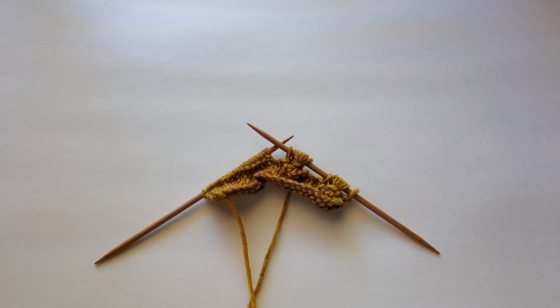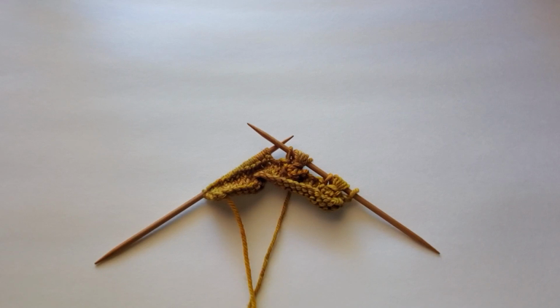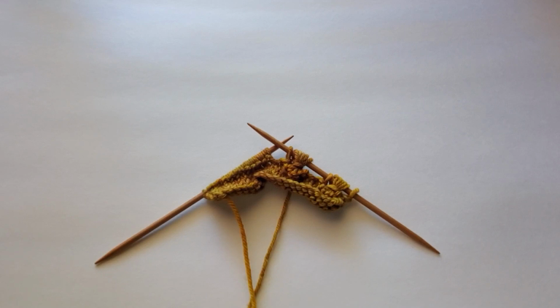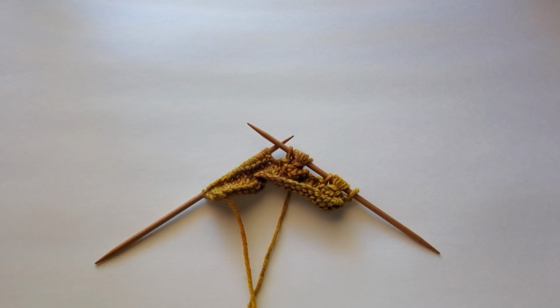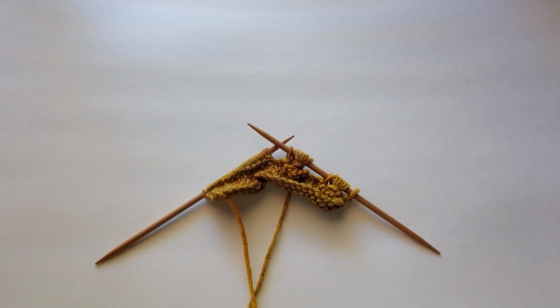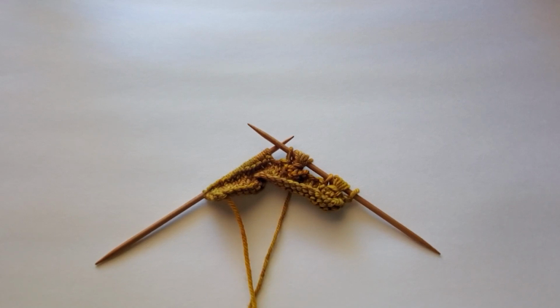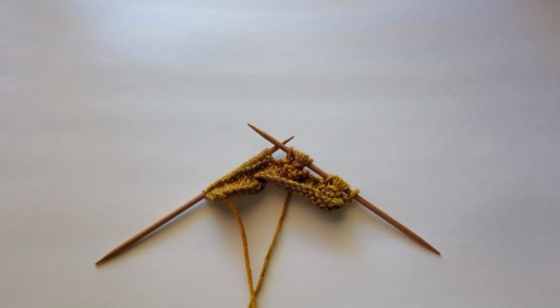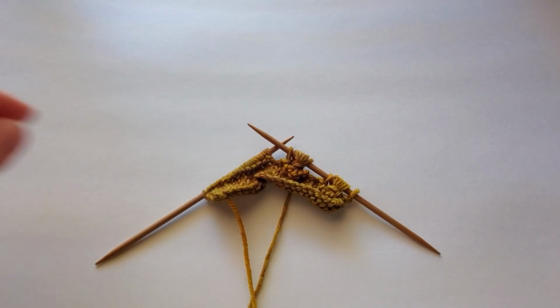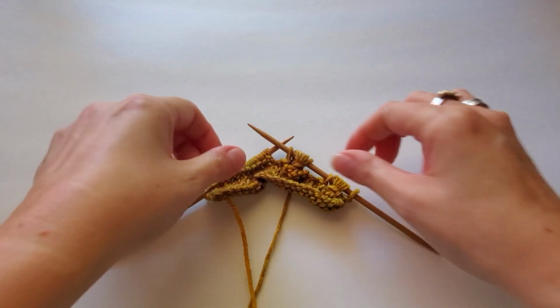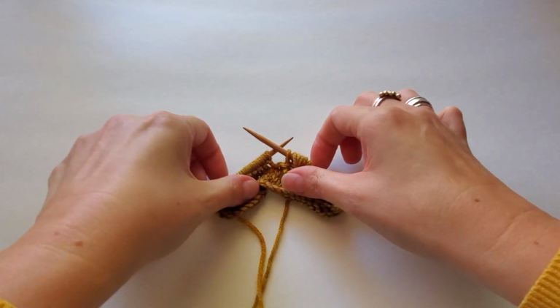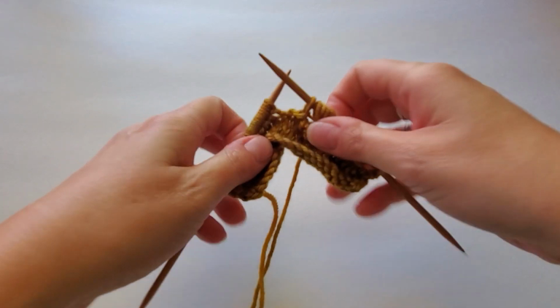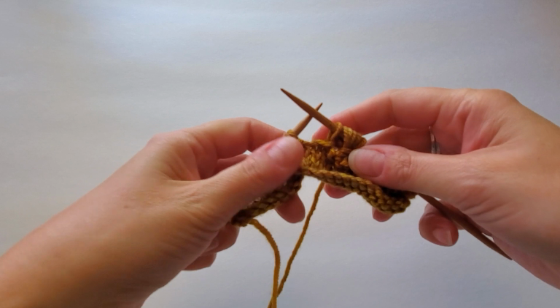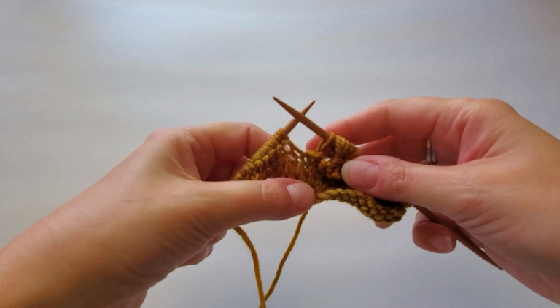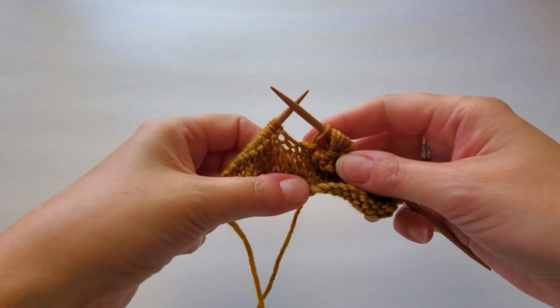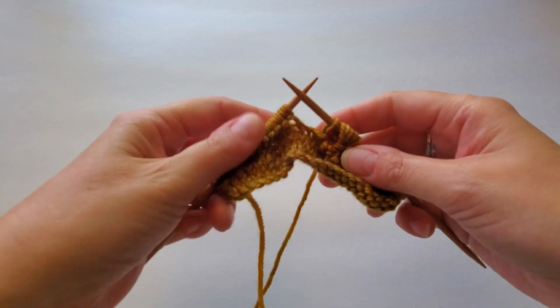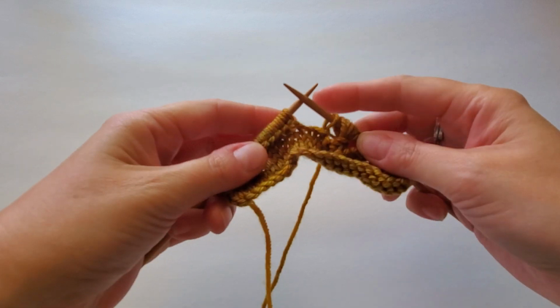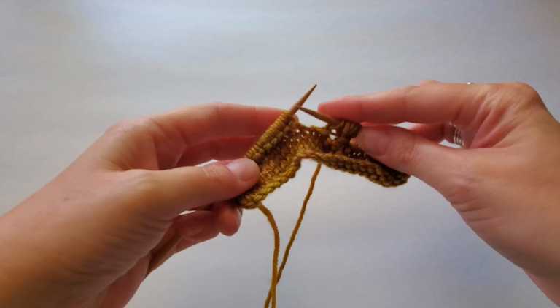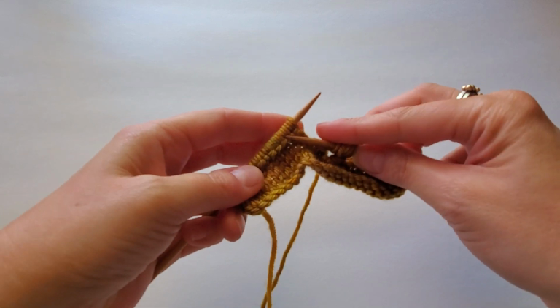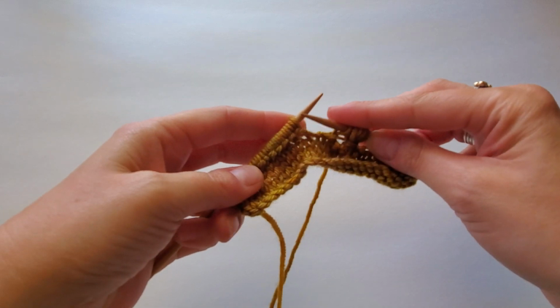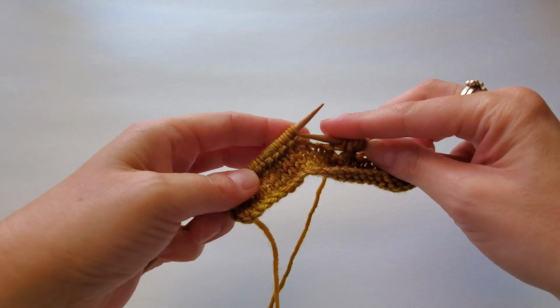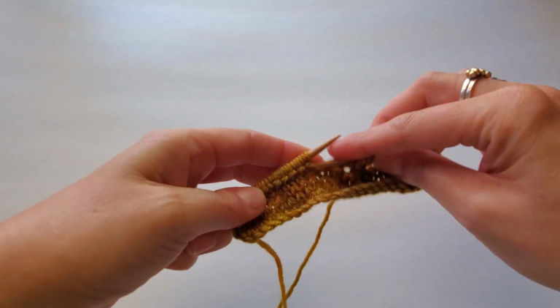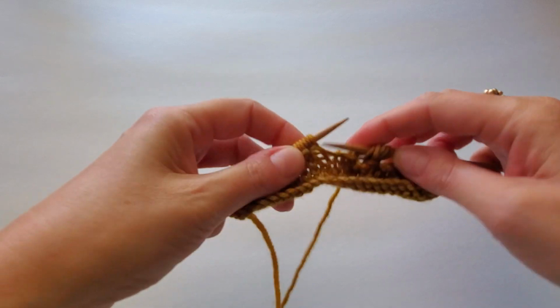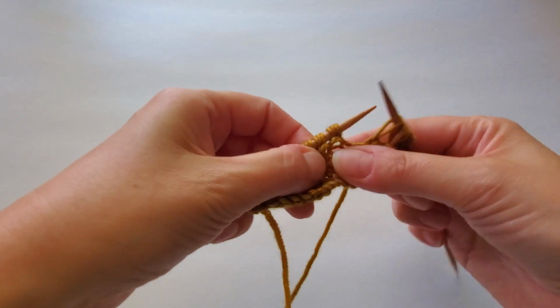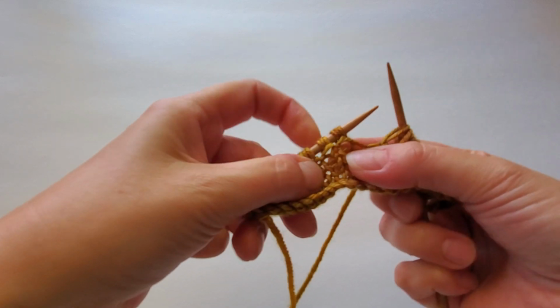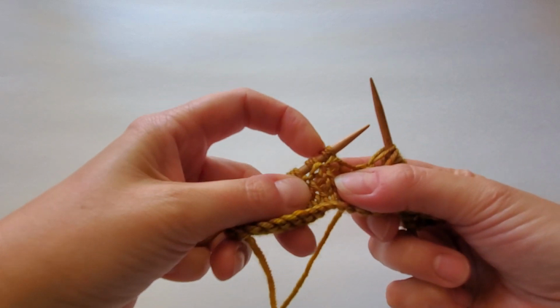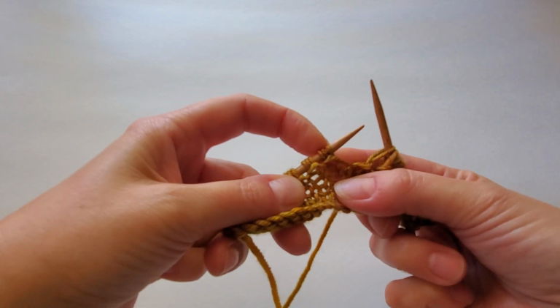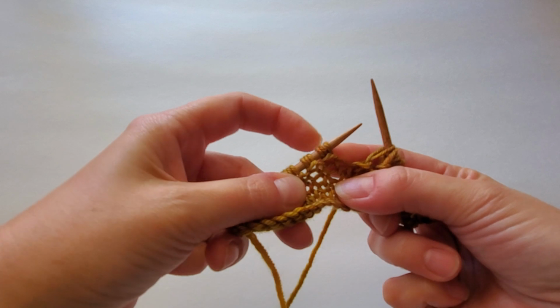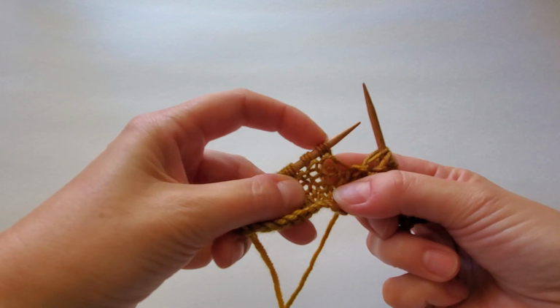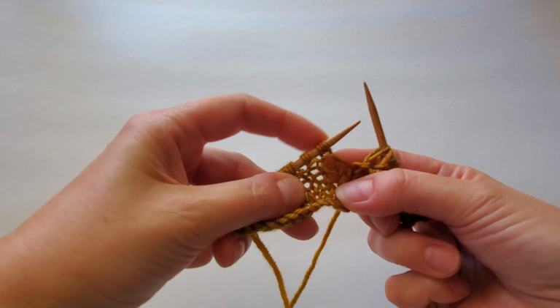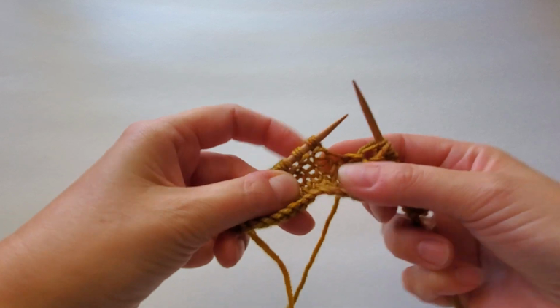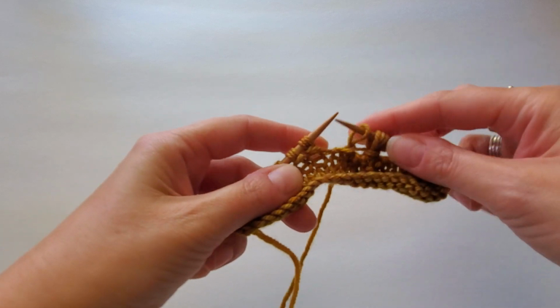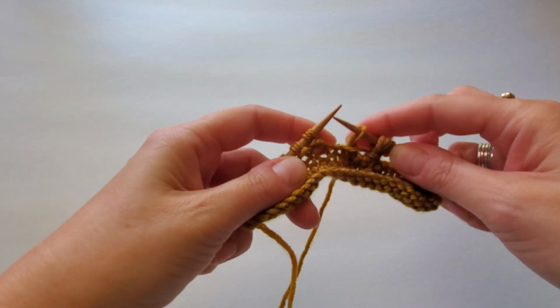All right, we are going to work the flower stitch and it's pretty quick and easy. We've already done the triple wraps — you might be able to see those here, the triple wraps from the previous row.